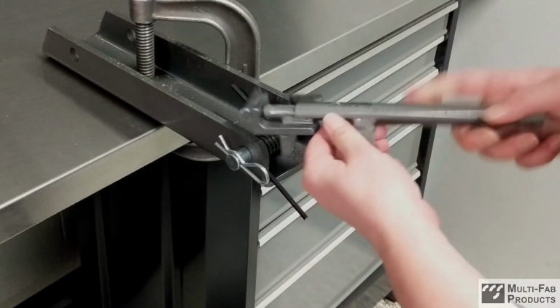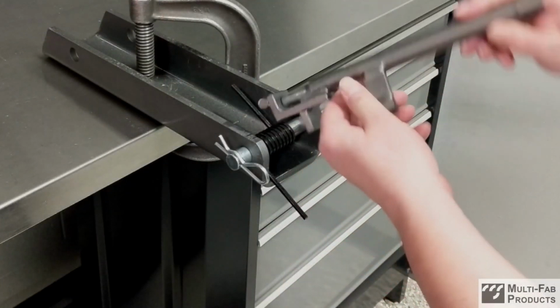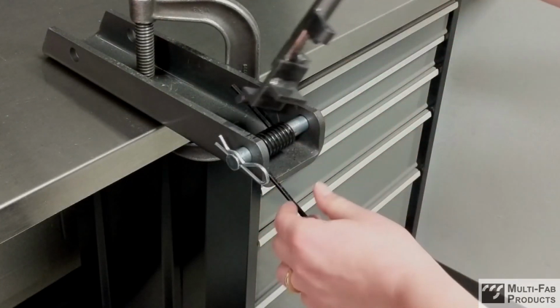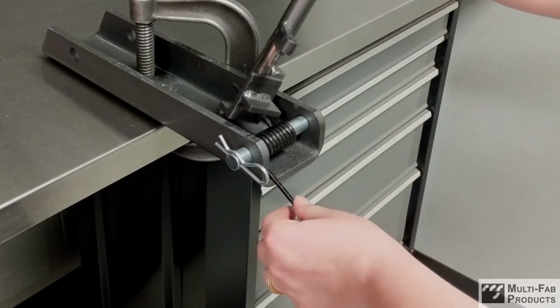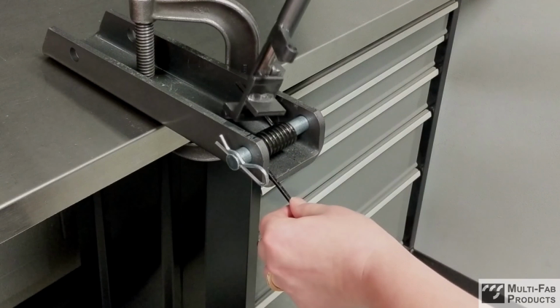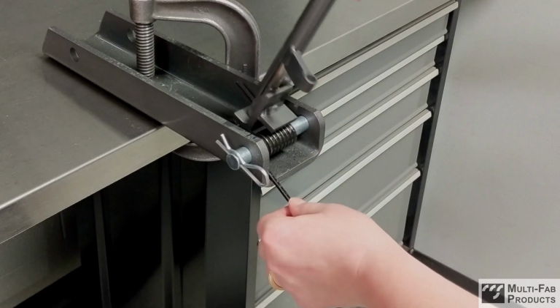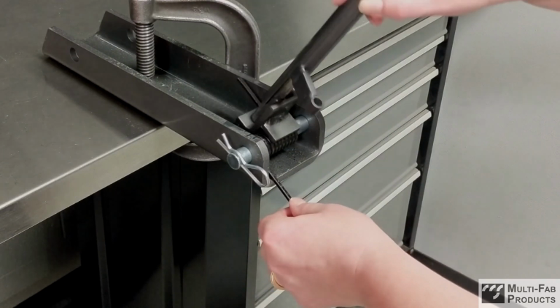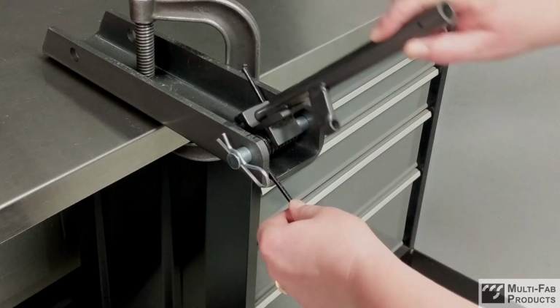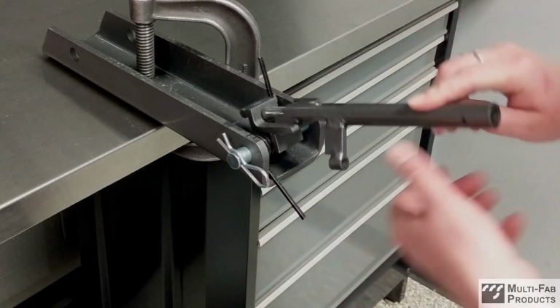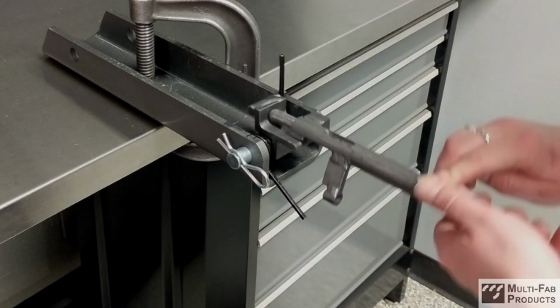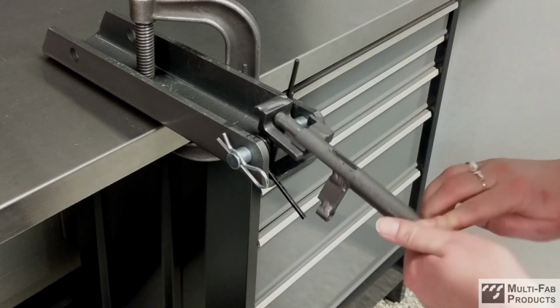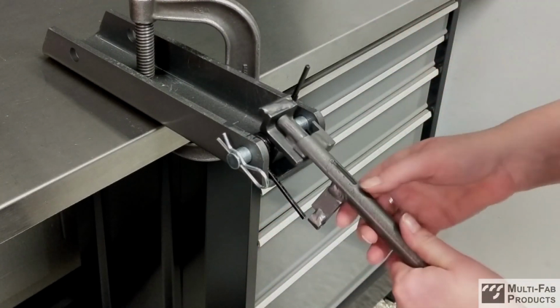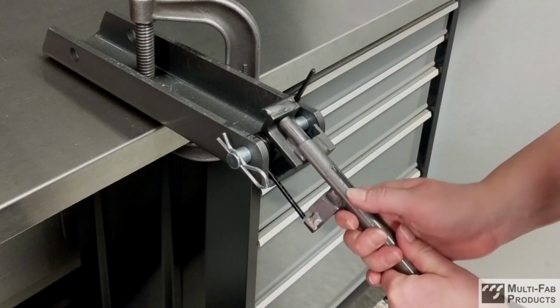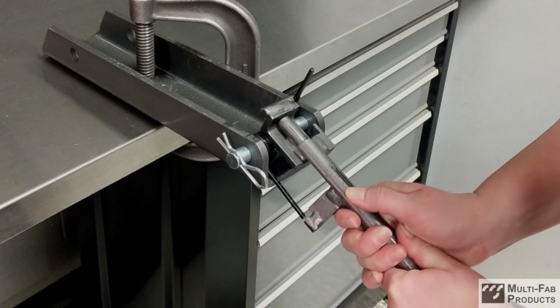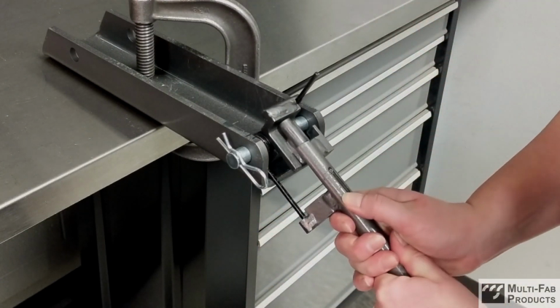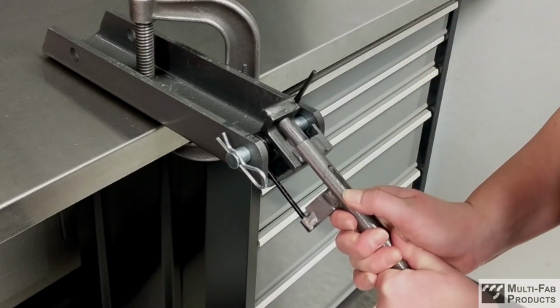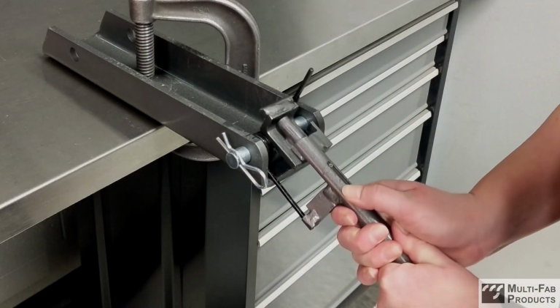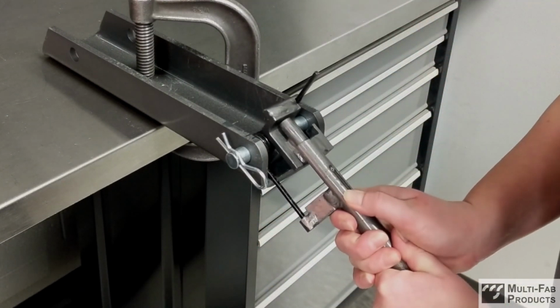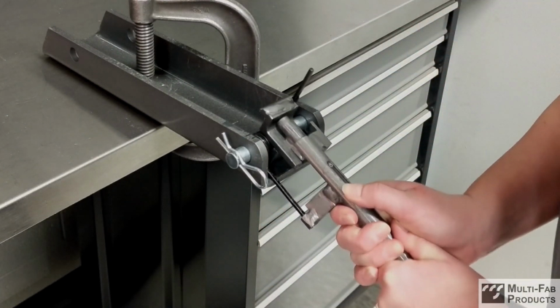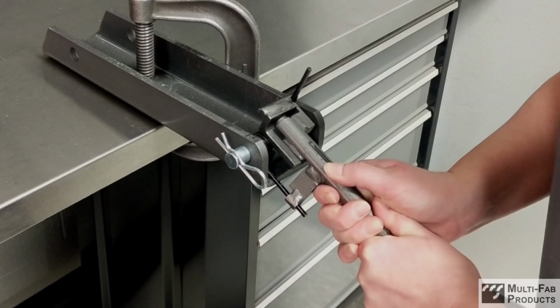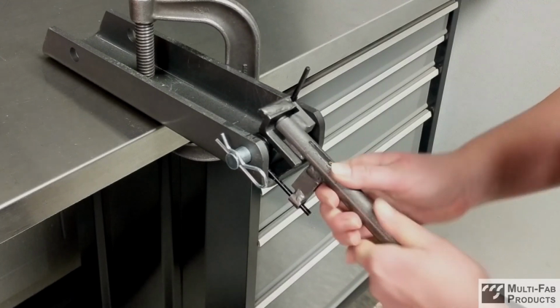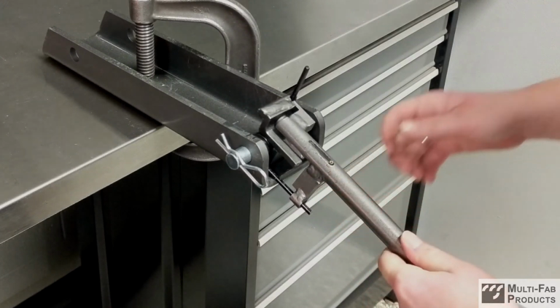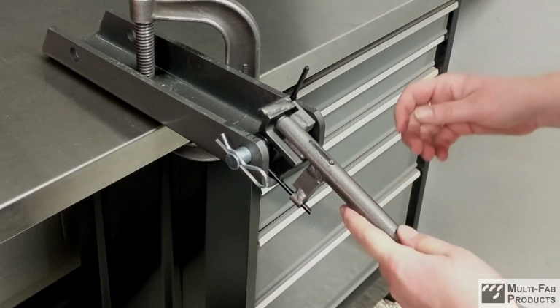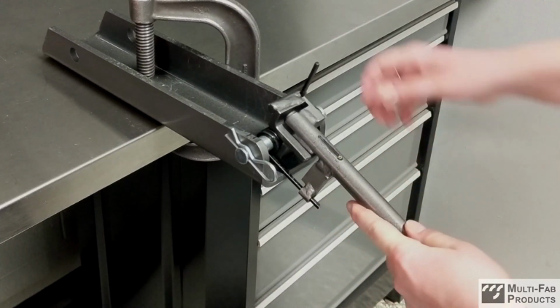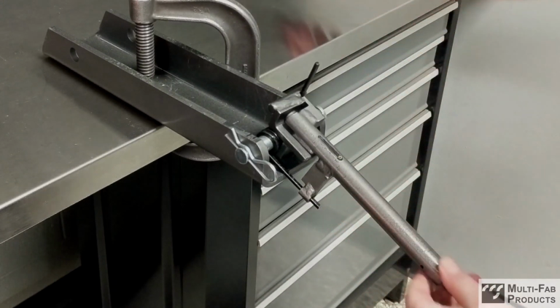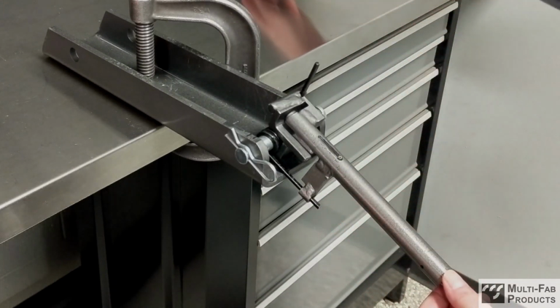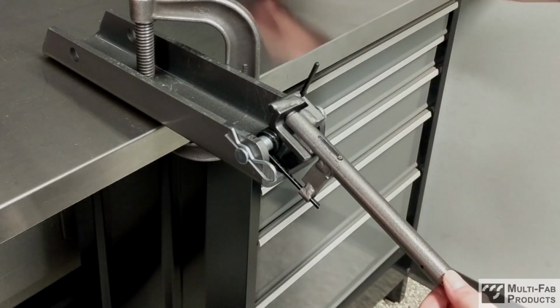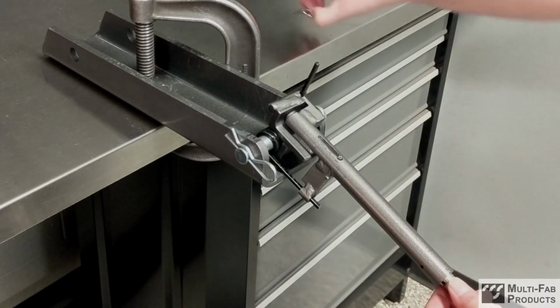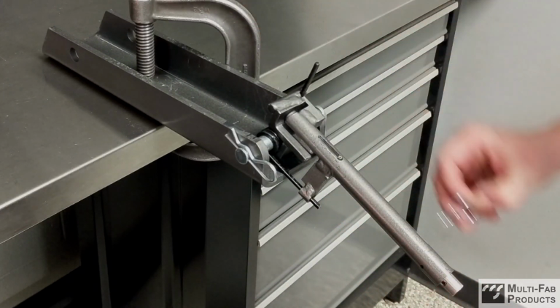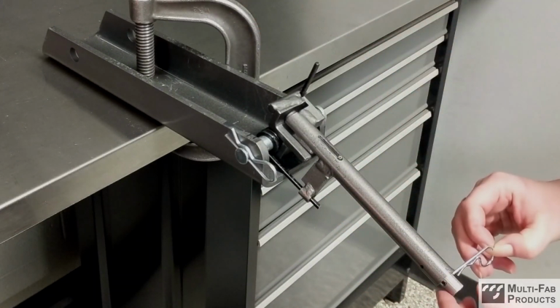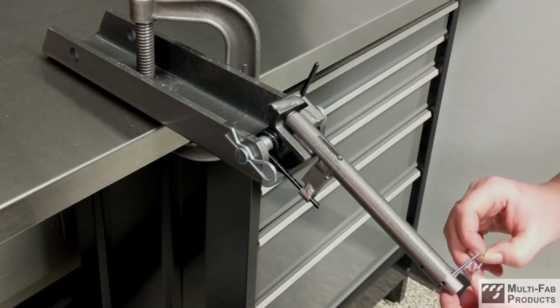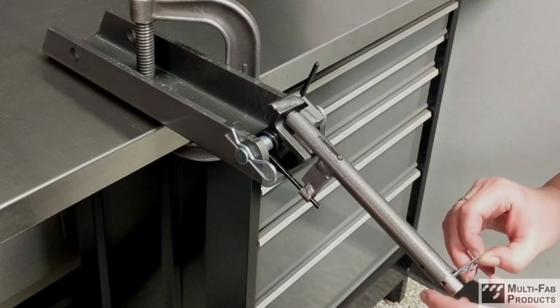Capture the first leg in the top slot of the tool and bend the spring approximately 90 degrees. Push the handle up and maneuver the ring over the second spring leg. Then lock the tool into position with the included cotter pin.